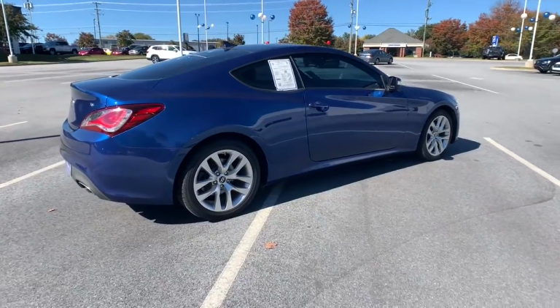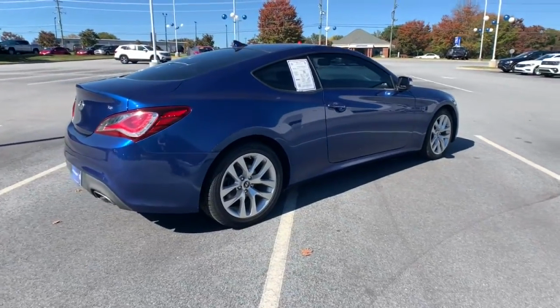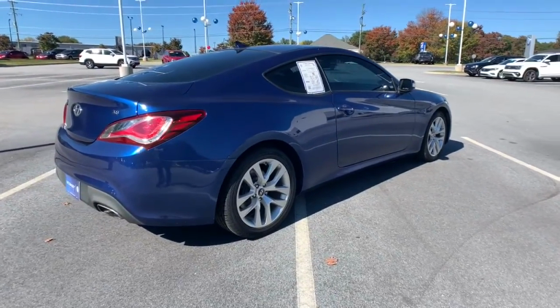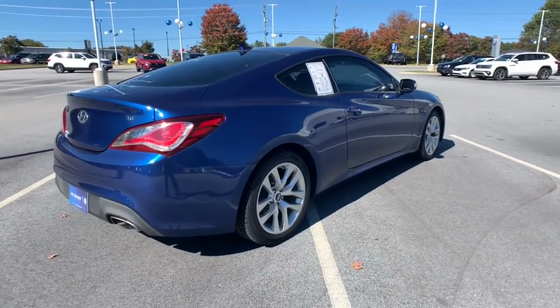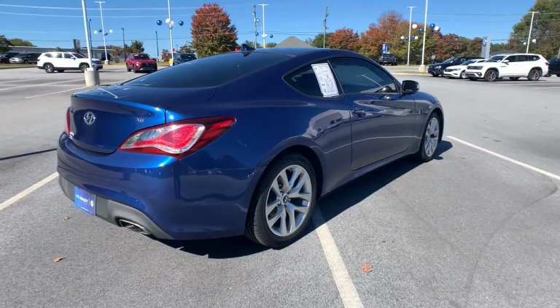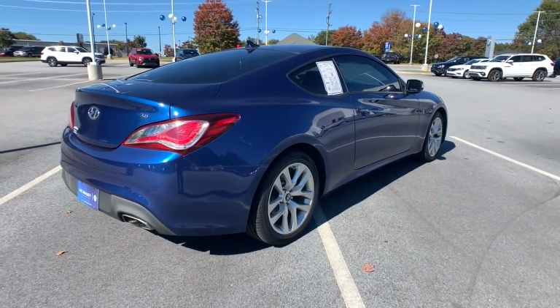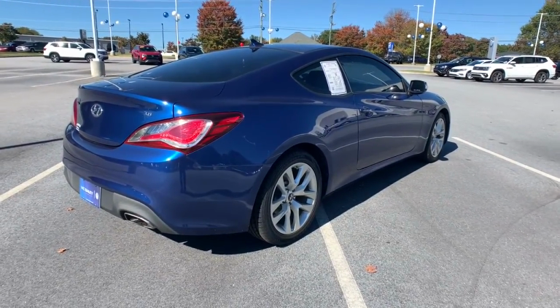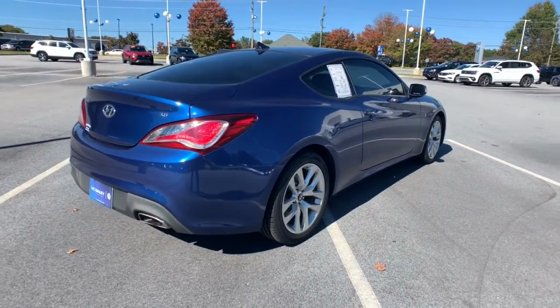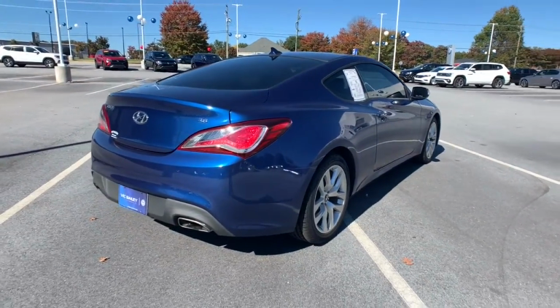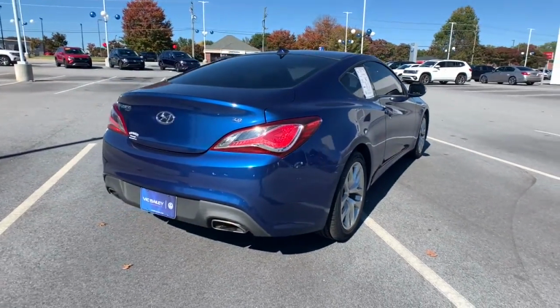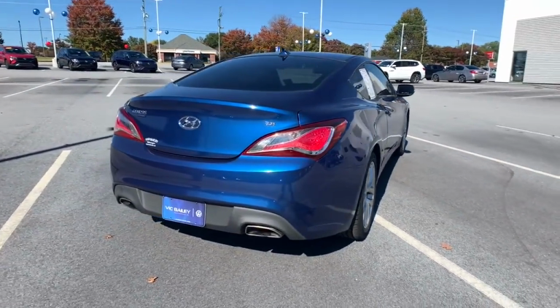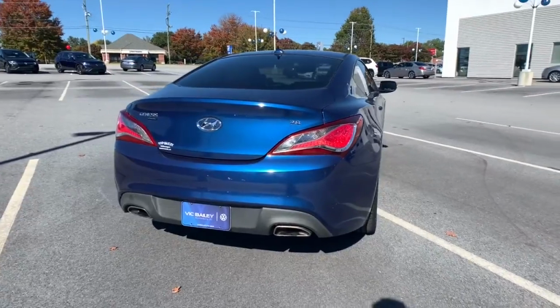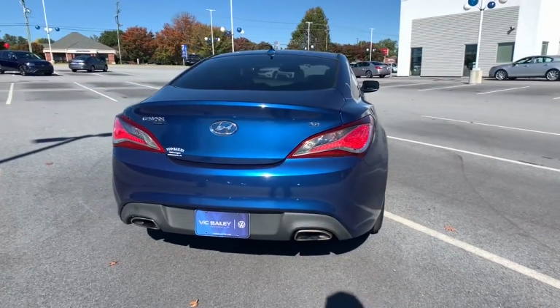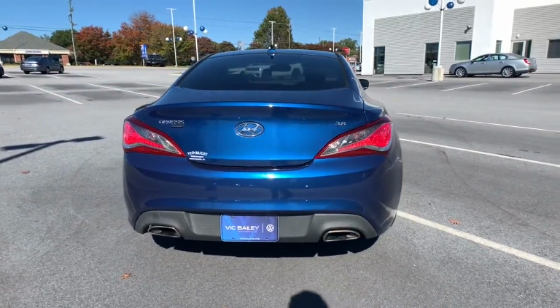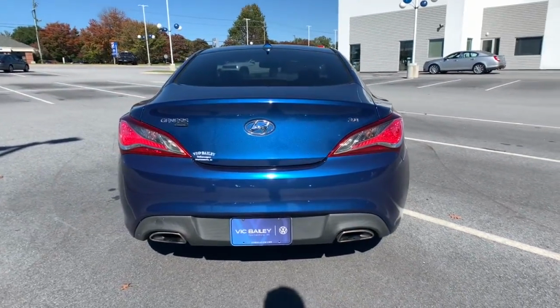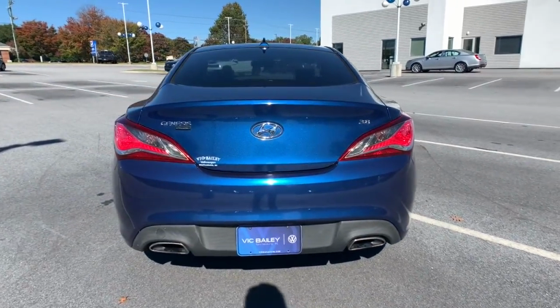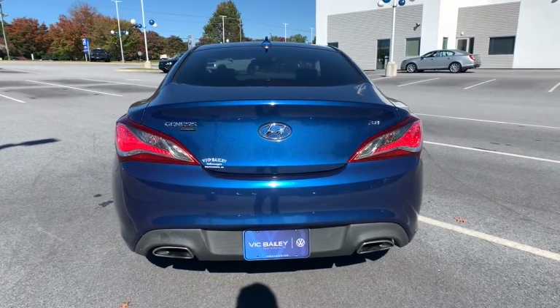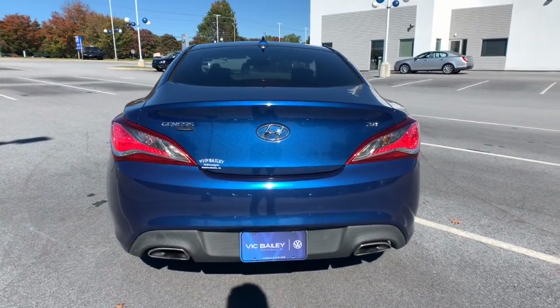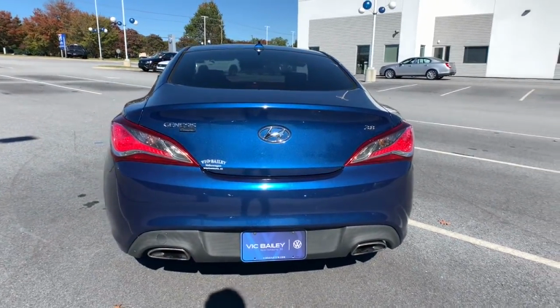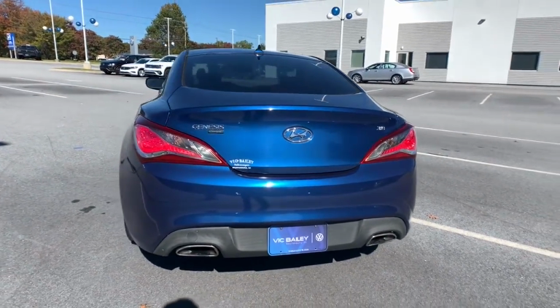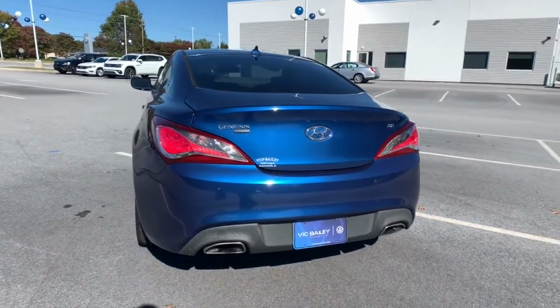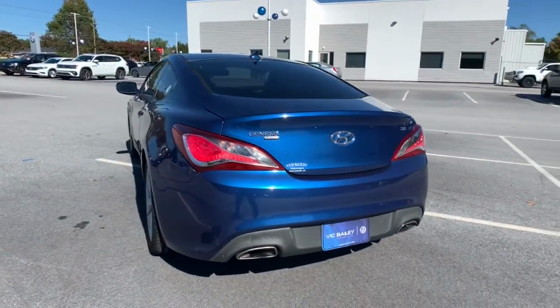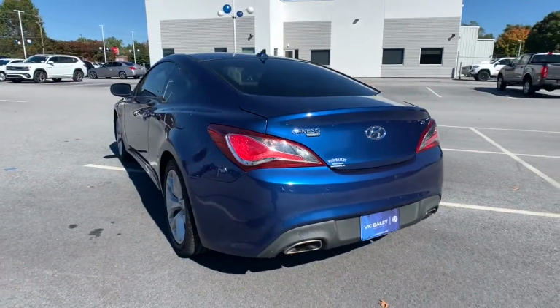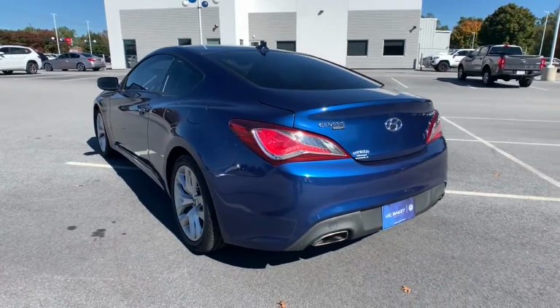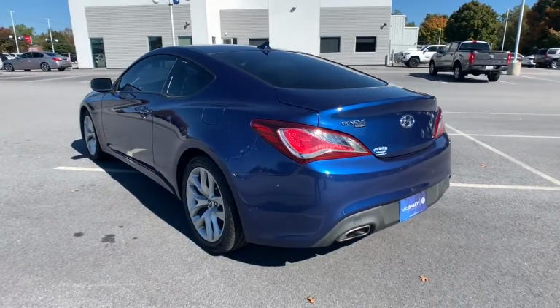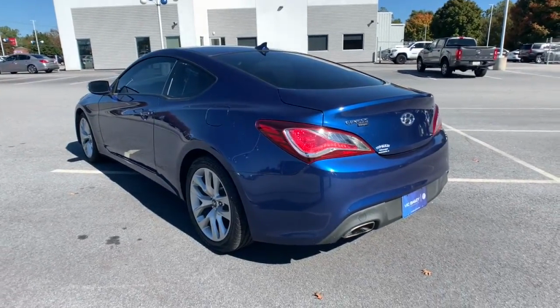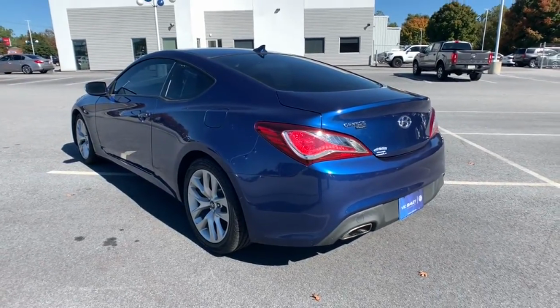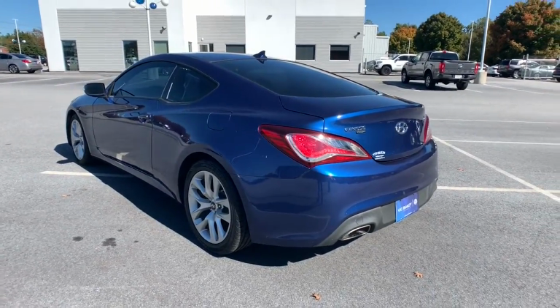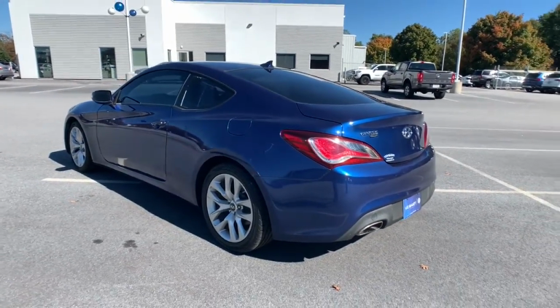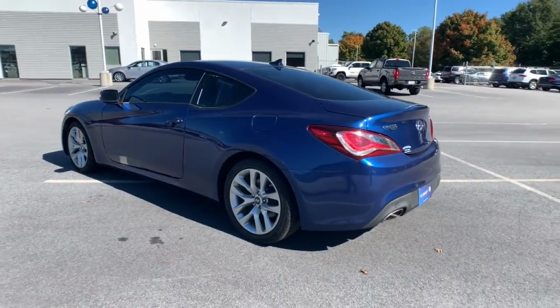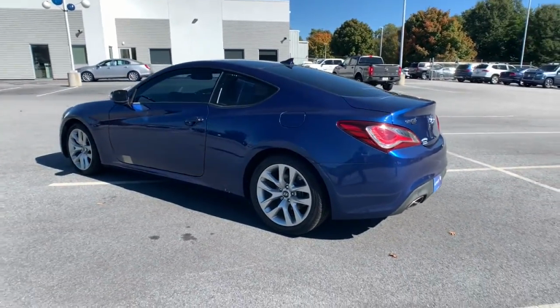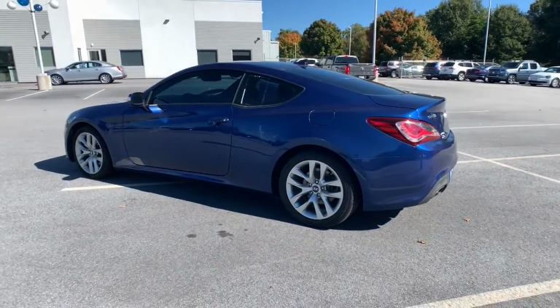Take a closer look at this seductive Hyundai Genesis Coupe, the premium front-engine, rear-wheel drive, two-door, designed for enthusiasts. Its sleek, sweeping lines and powerful performance are waiting to take you away.